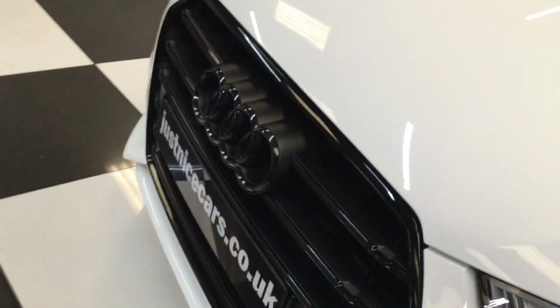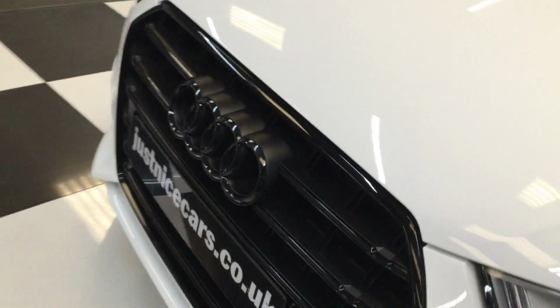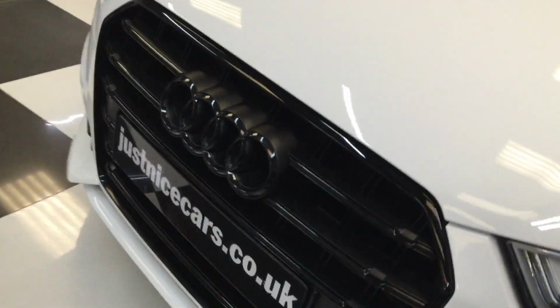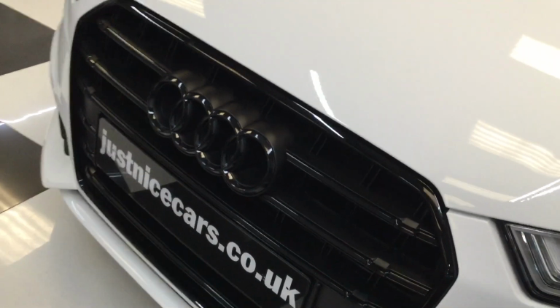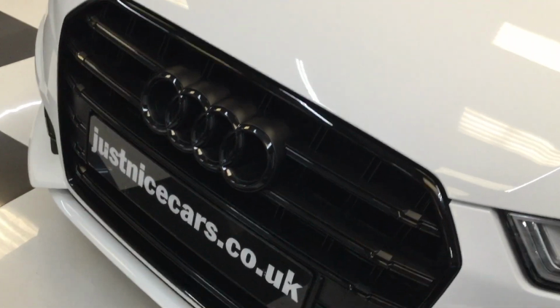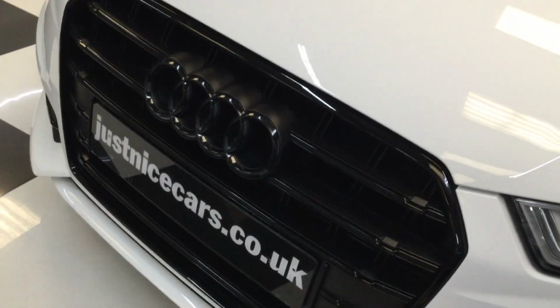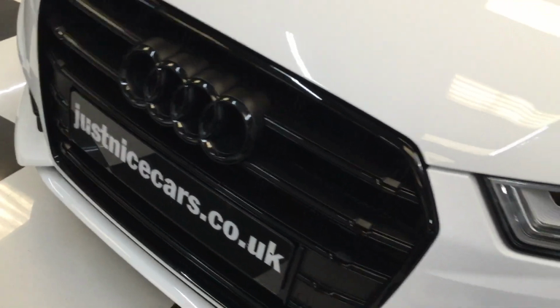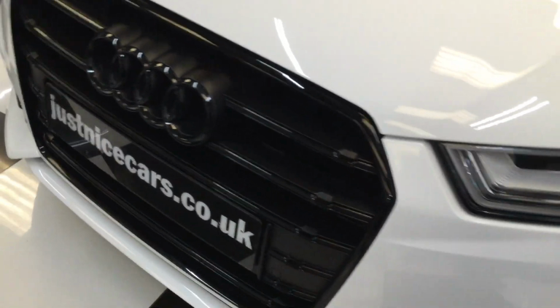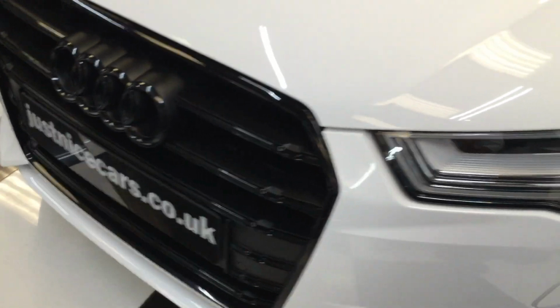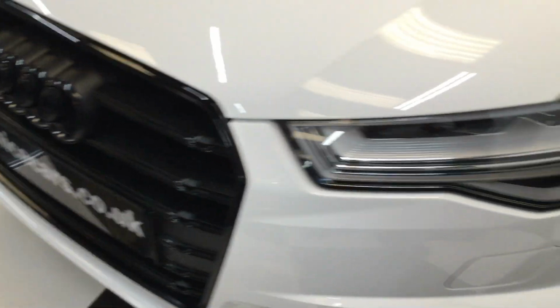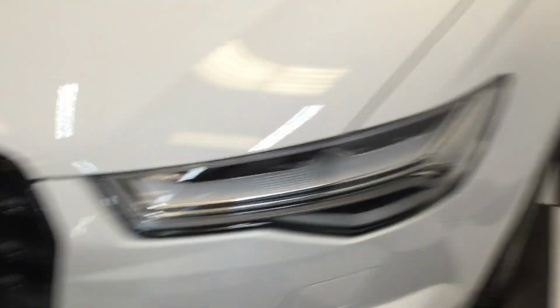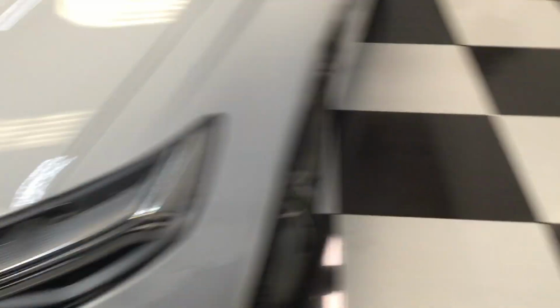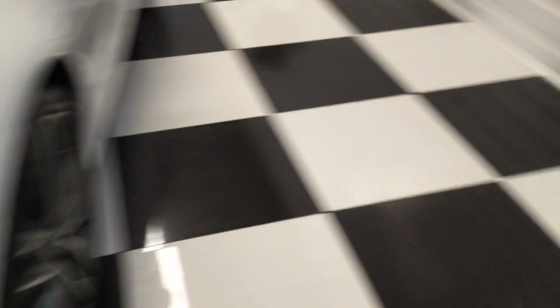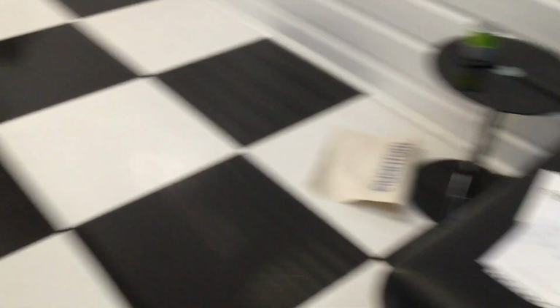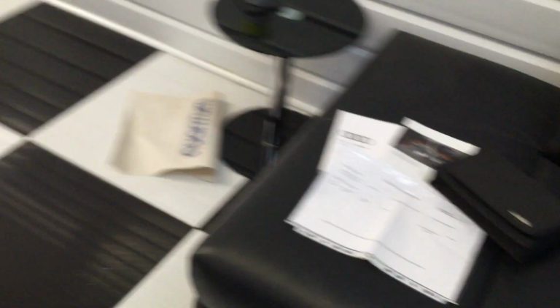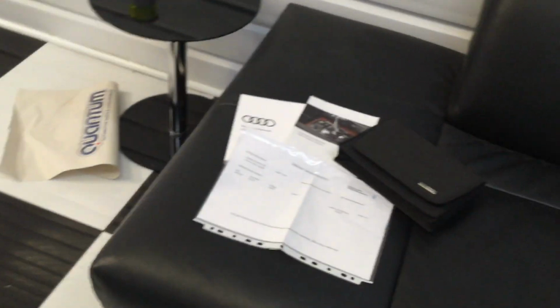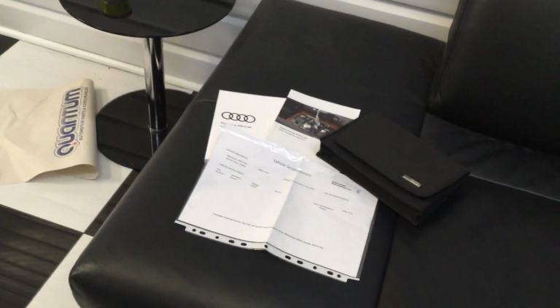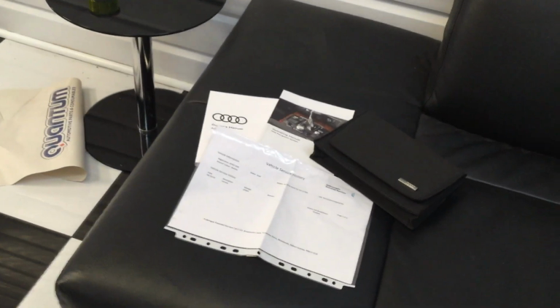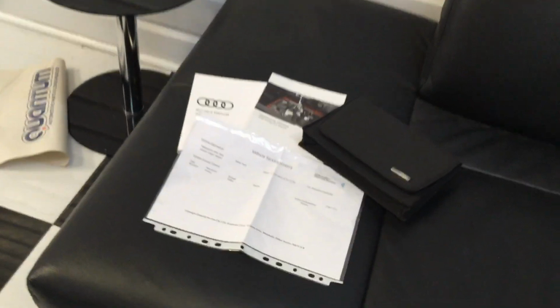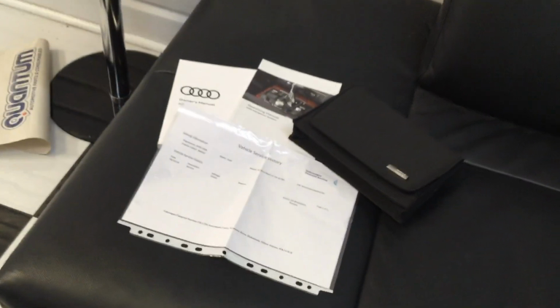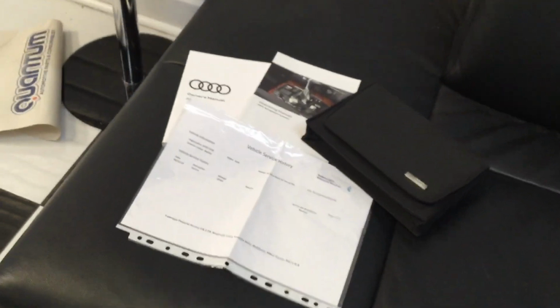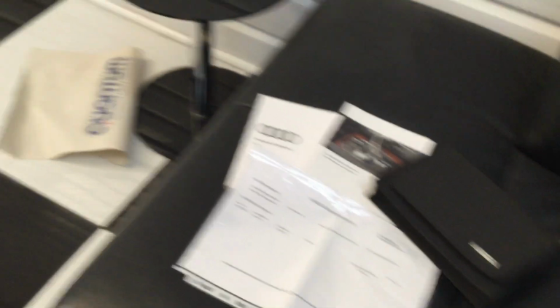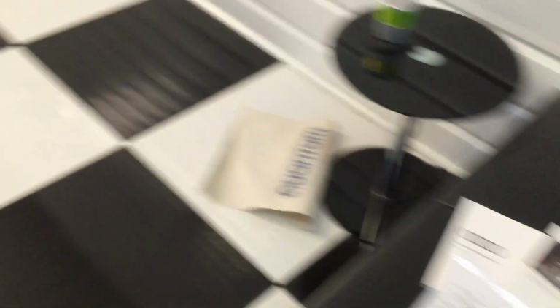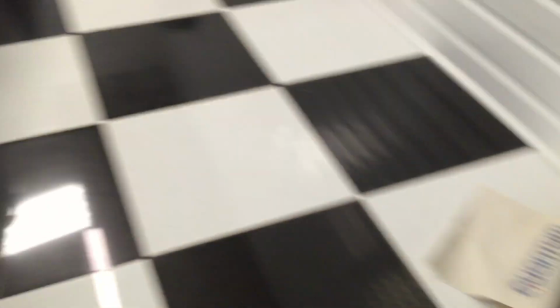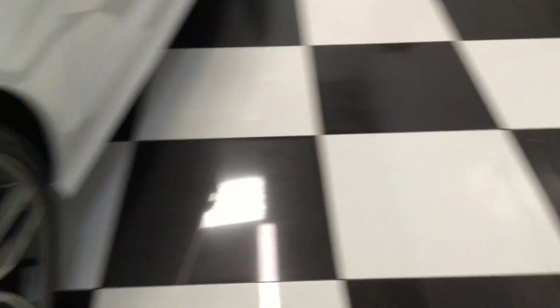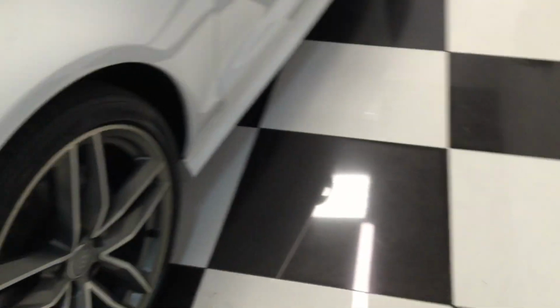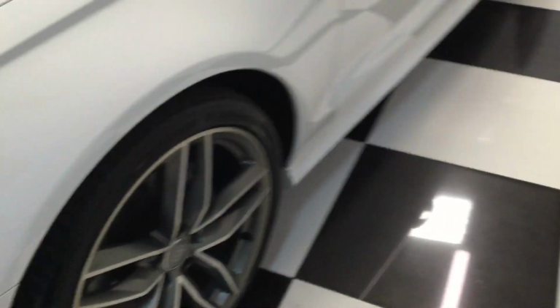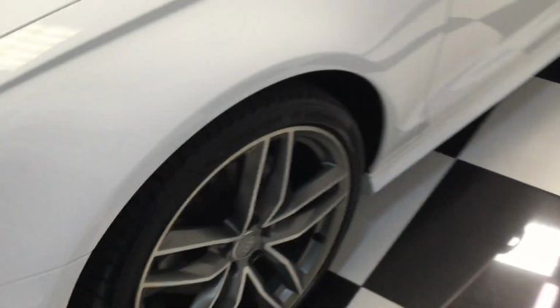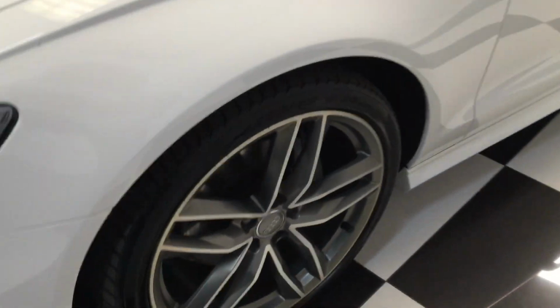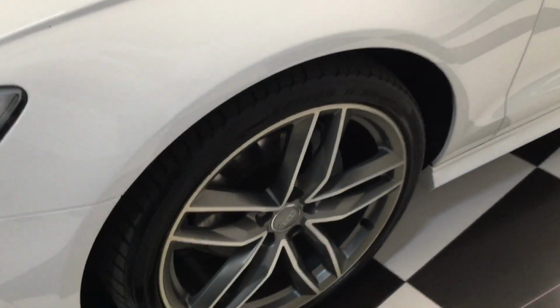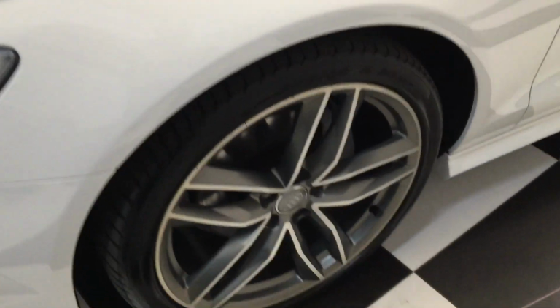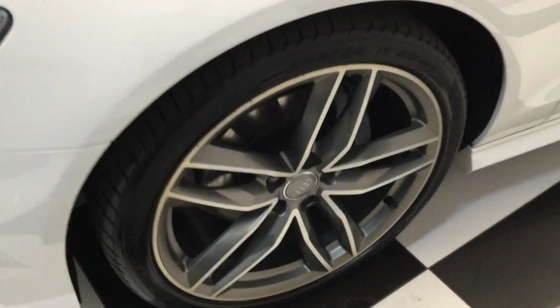Black grille. Serviced at Audi — it's ready for its second service now, so that will be done before it leaves us.